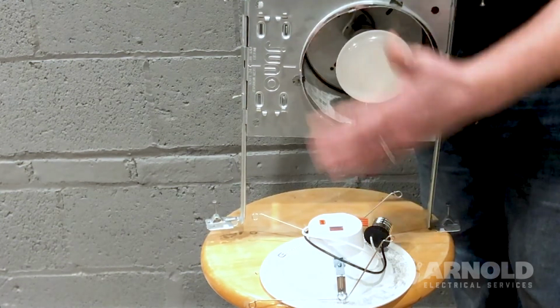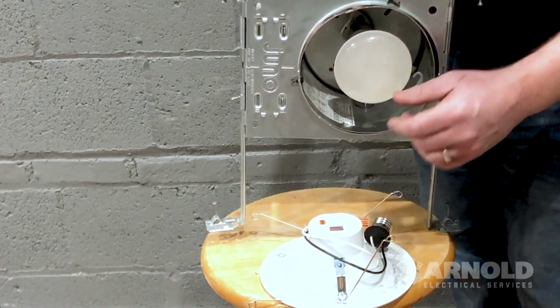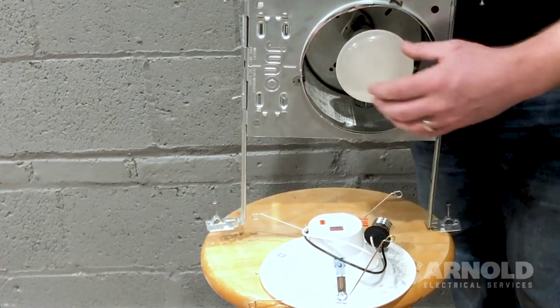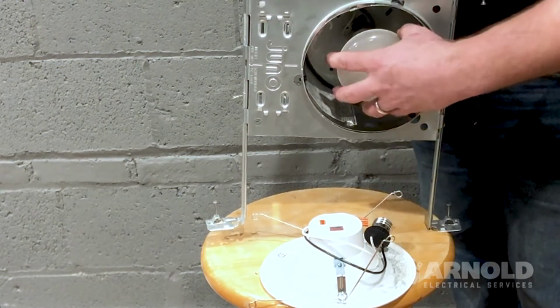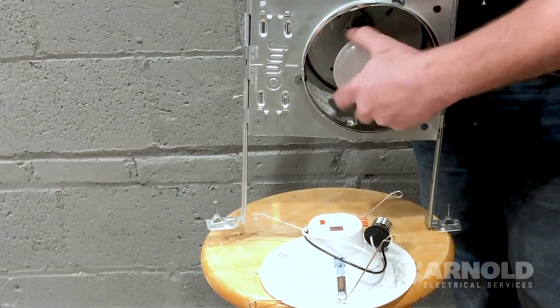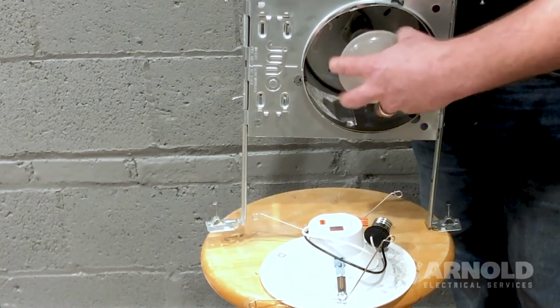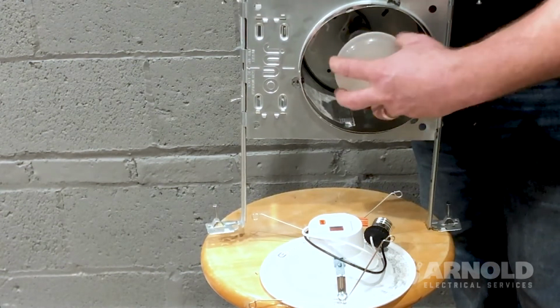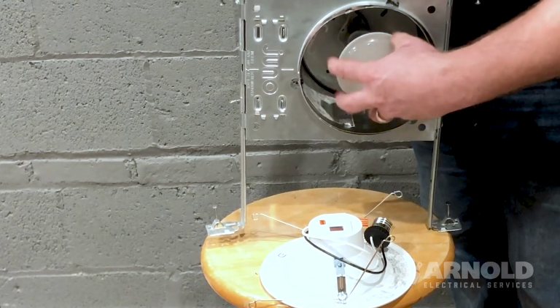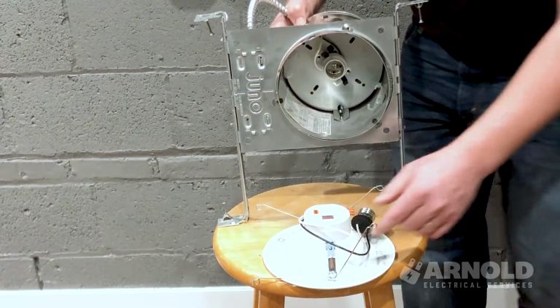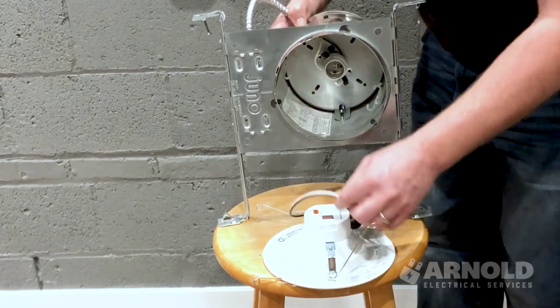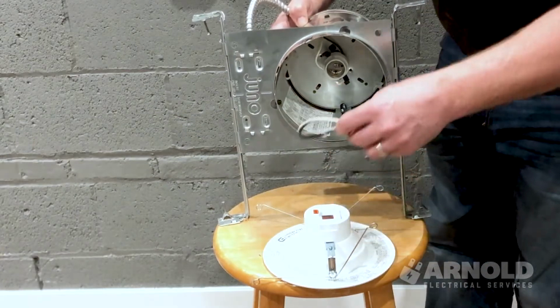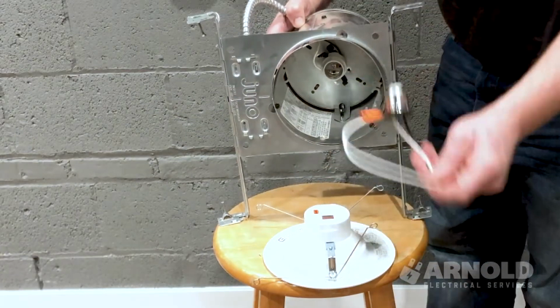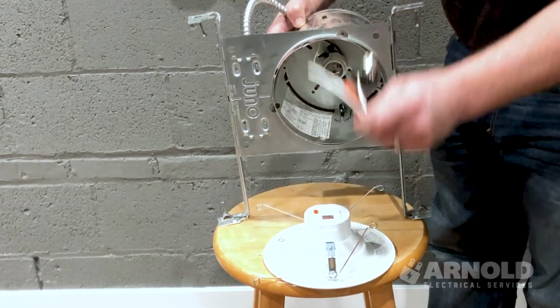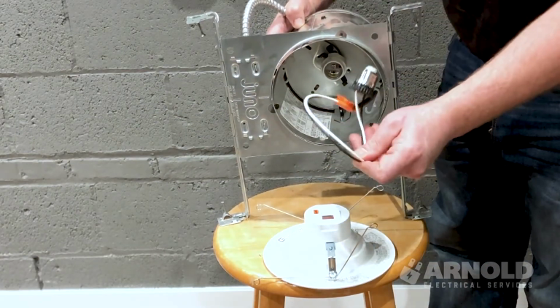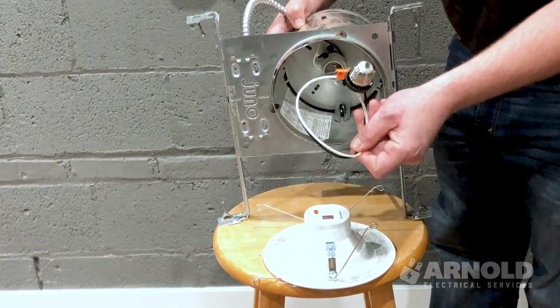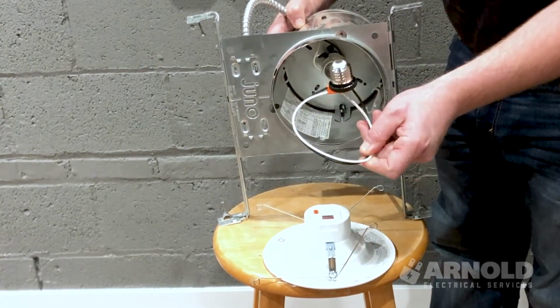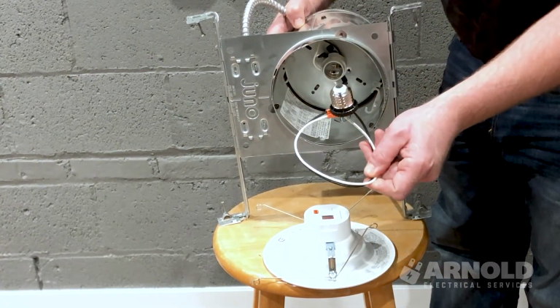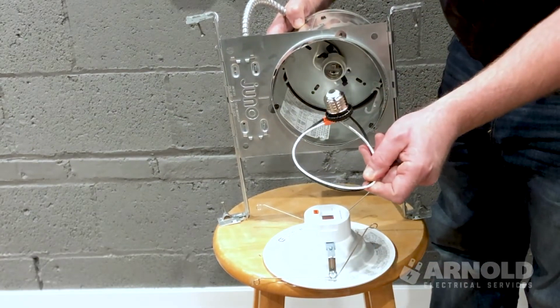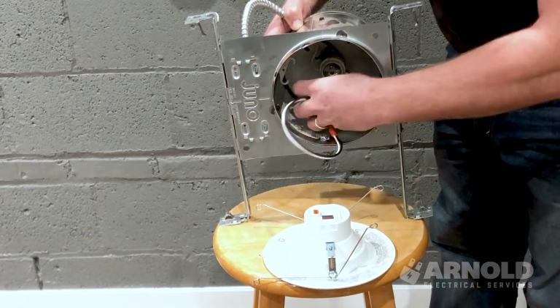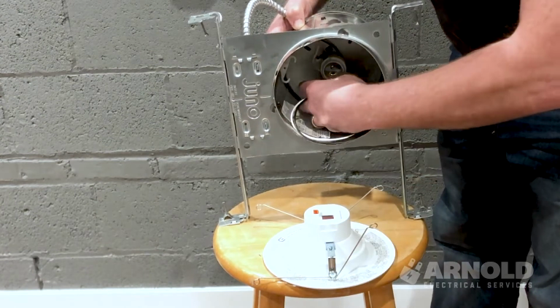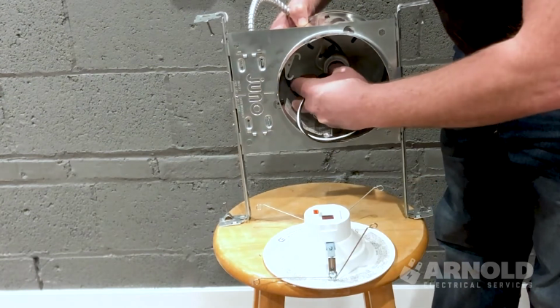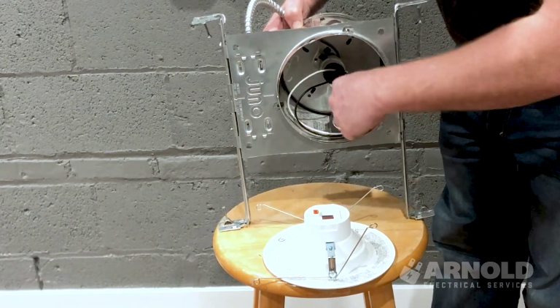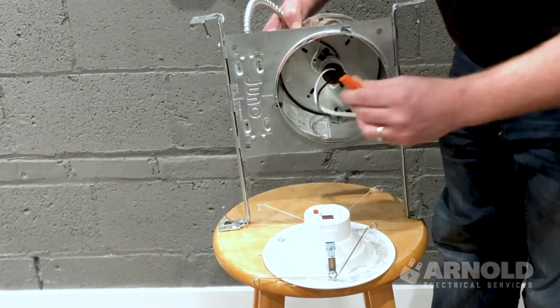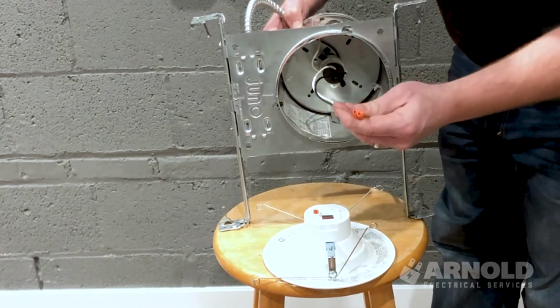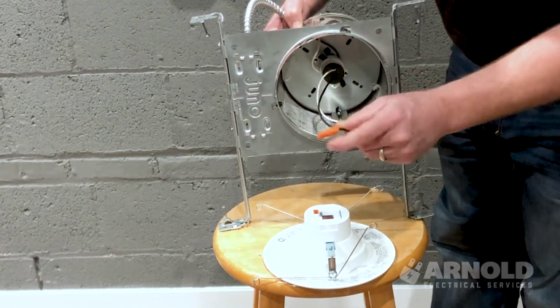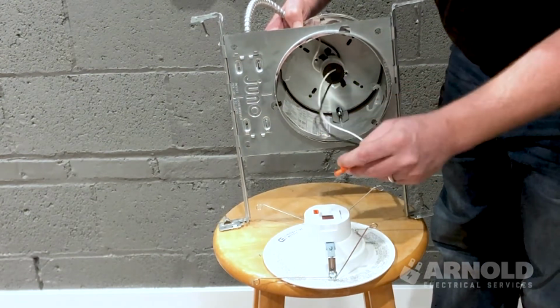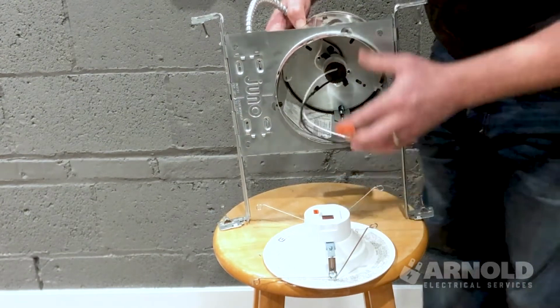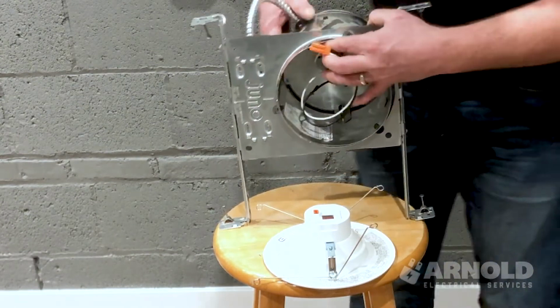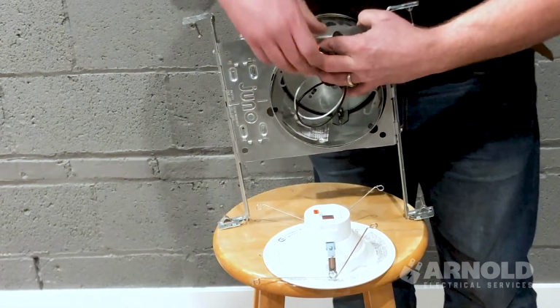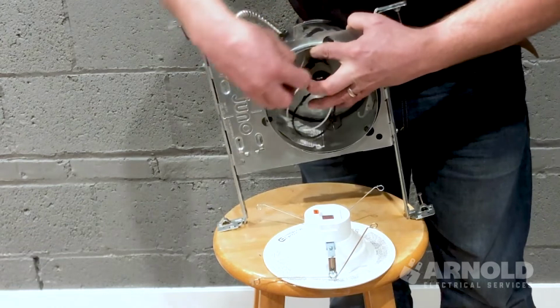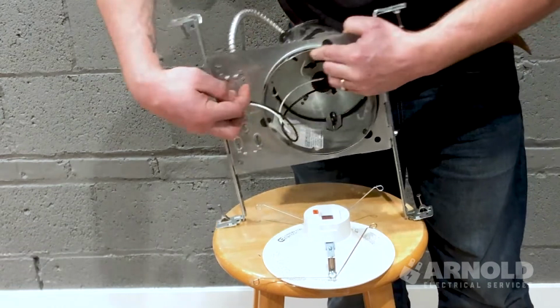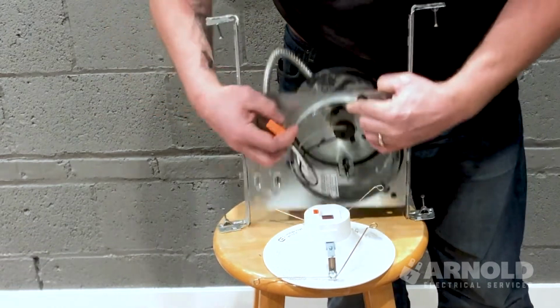You're going to go ahead and take the plastic ring out. You're going to unscrew the light bulb. Then each LED can trim comes with one of these — it looks just like a light bulb. Twist it into the socket. Then this clip just clips right into the top of the LED can trim here.